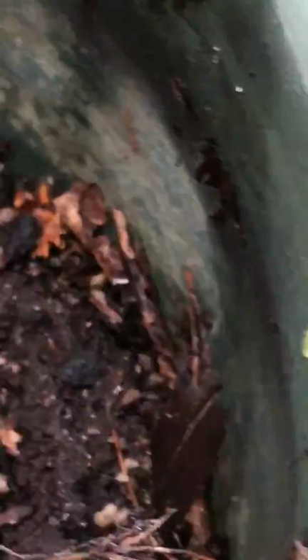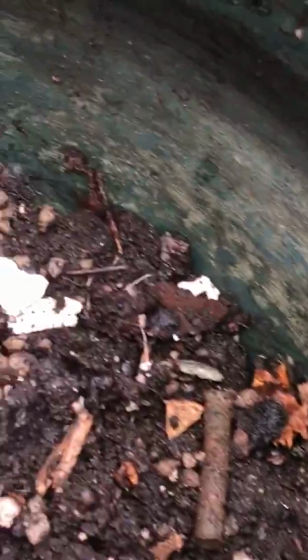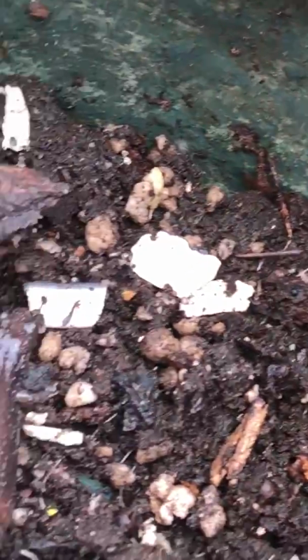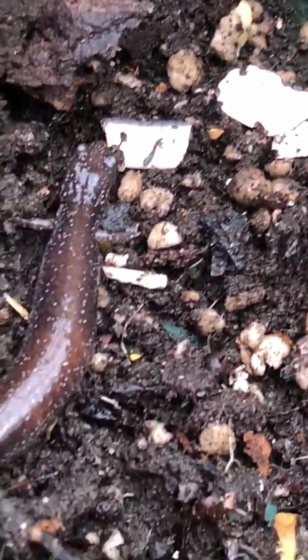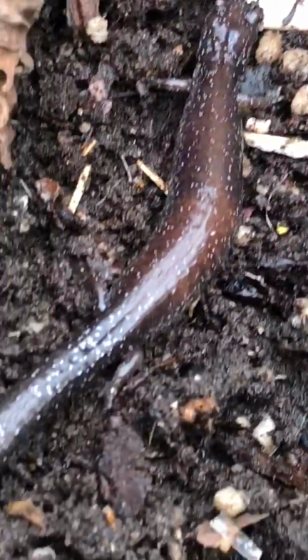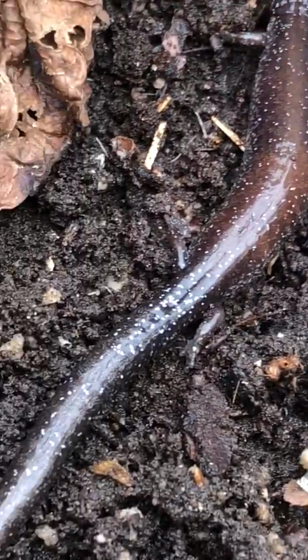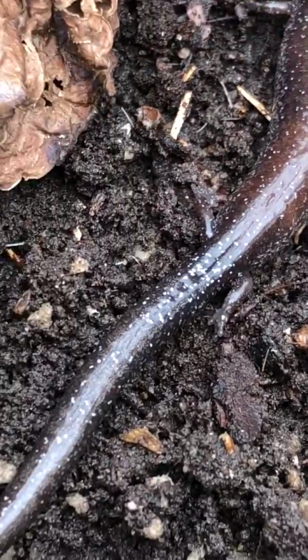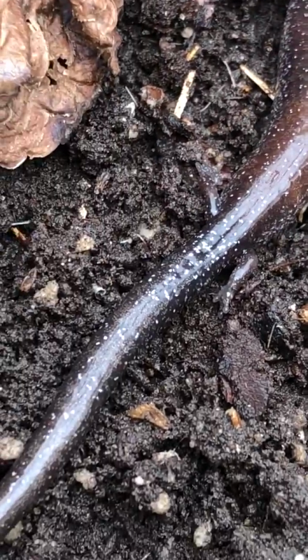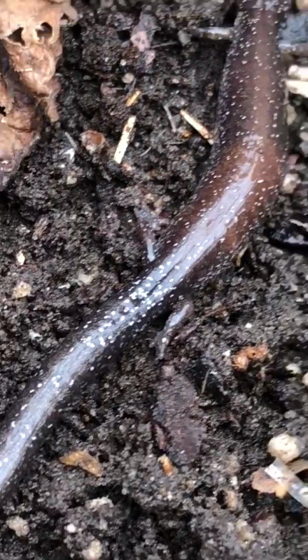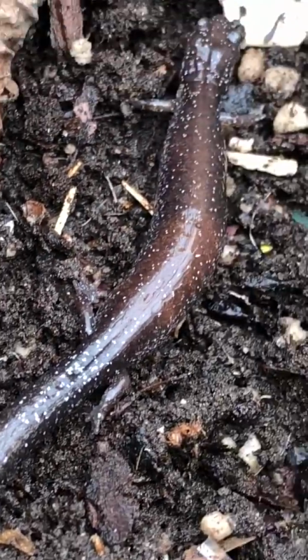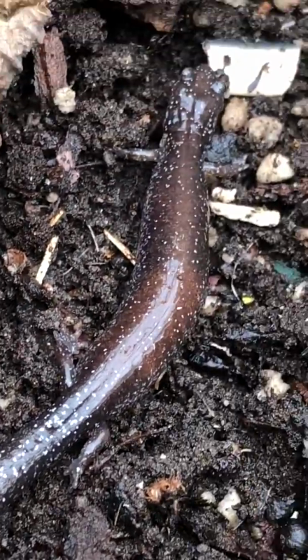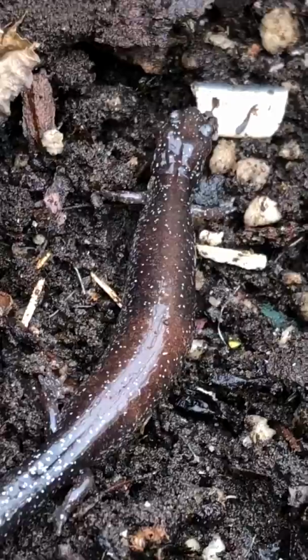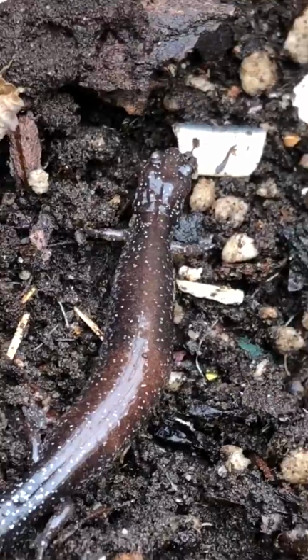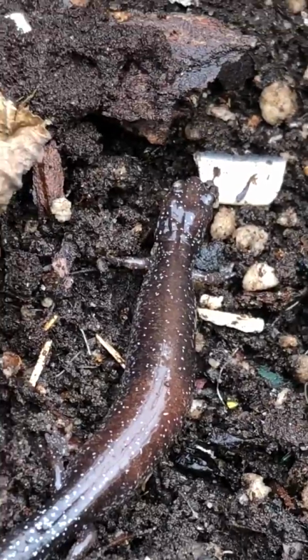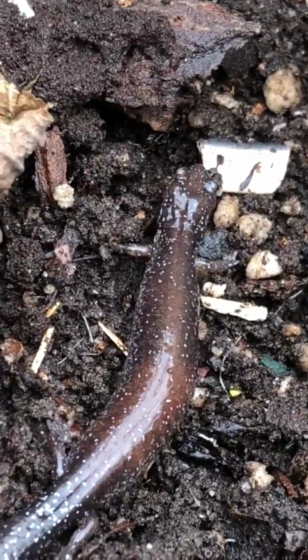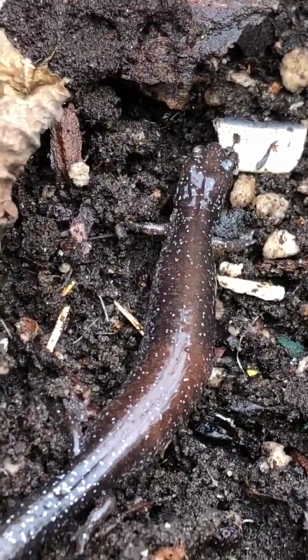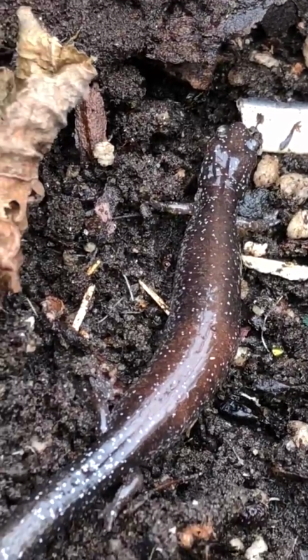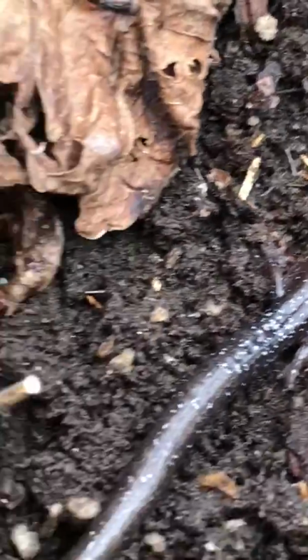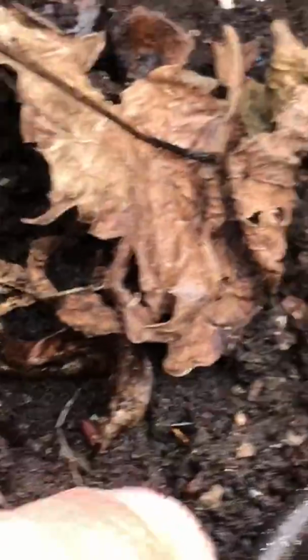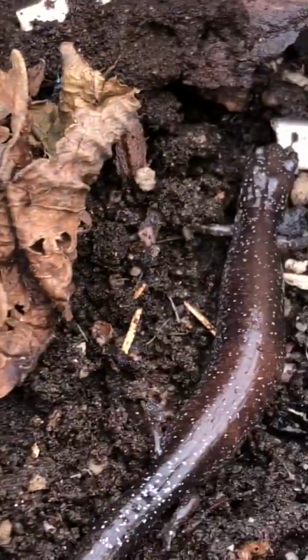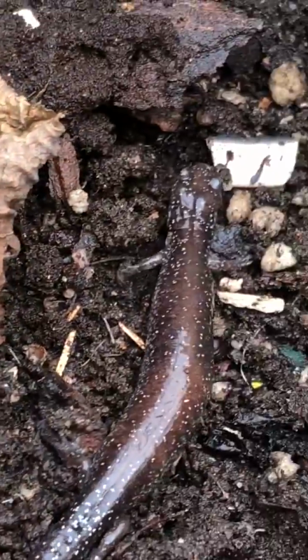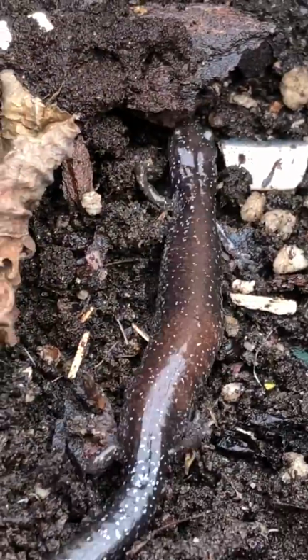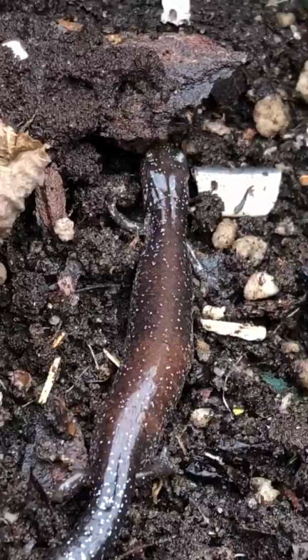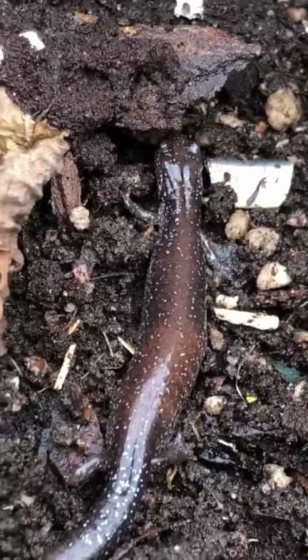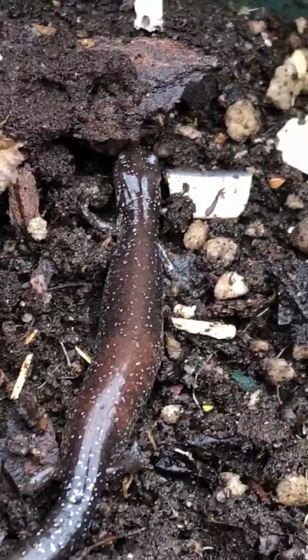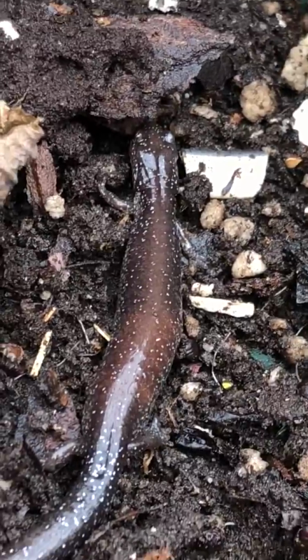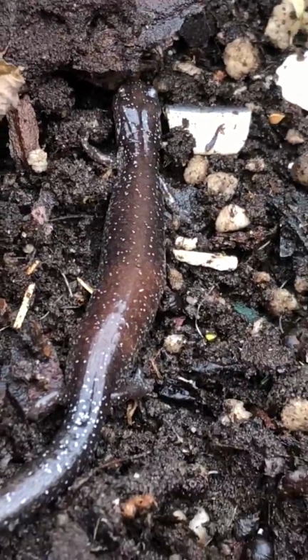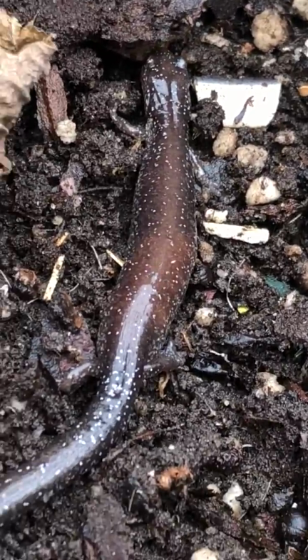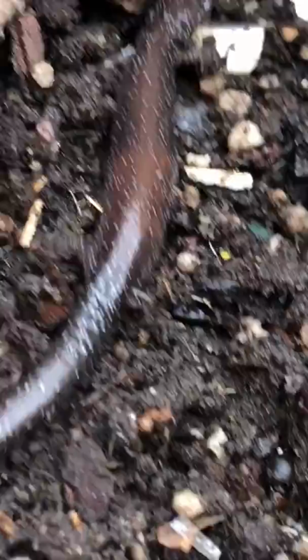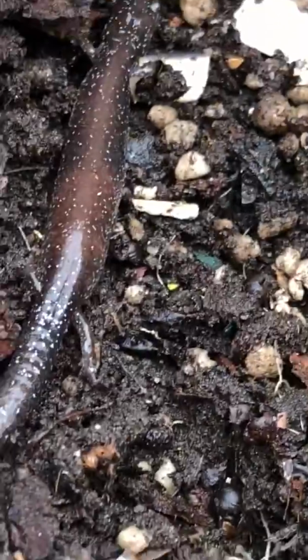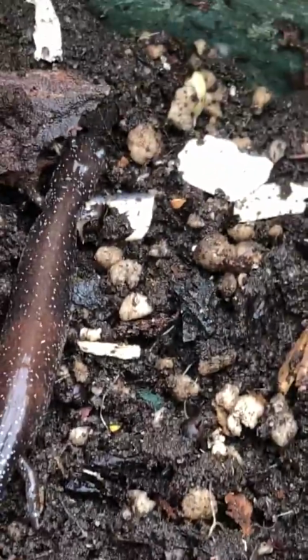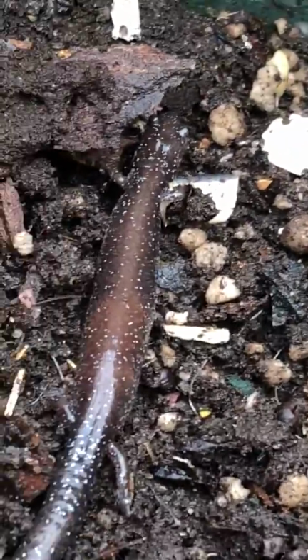As you can see, she has white speckles on her body — they almost look bluish. She has four legs. She's a vertebrate.